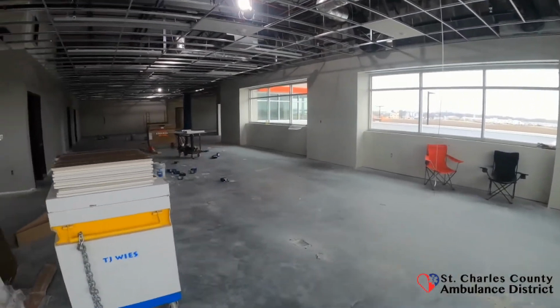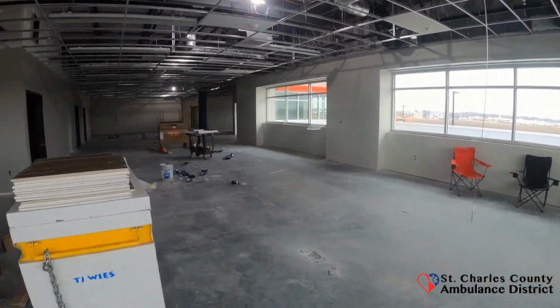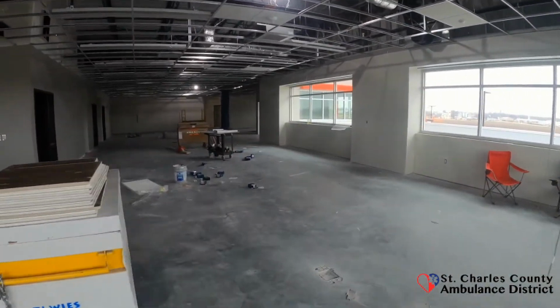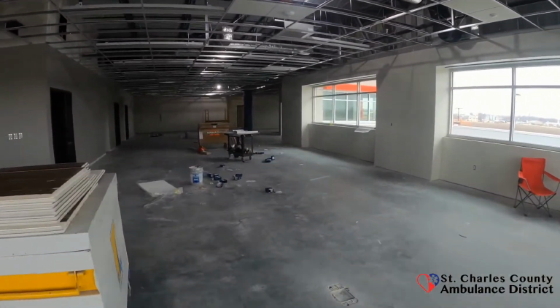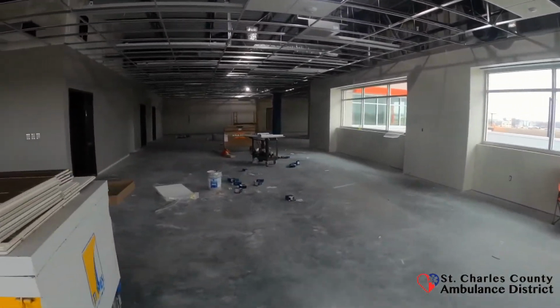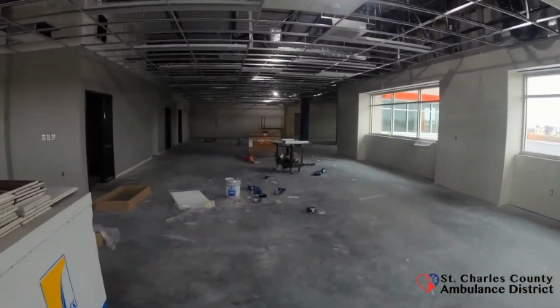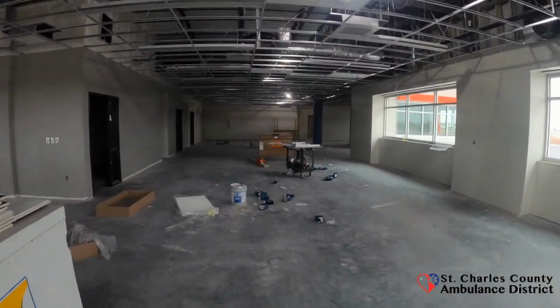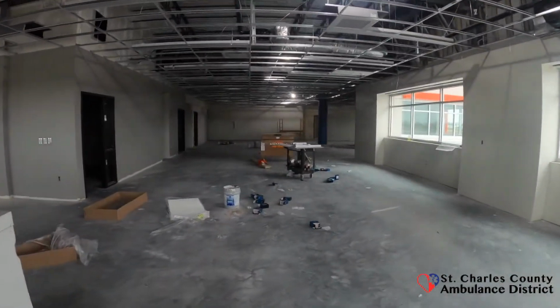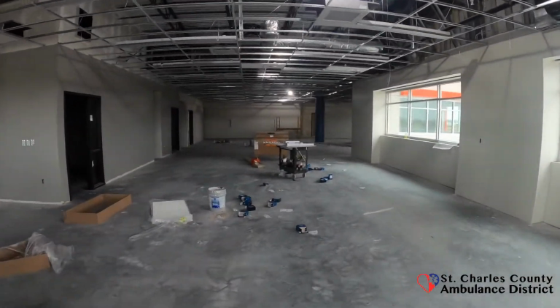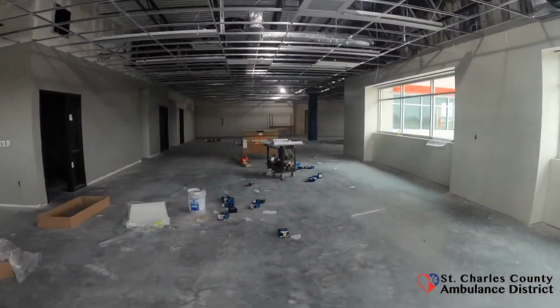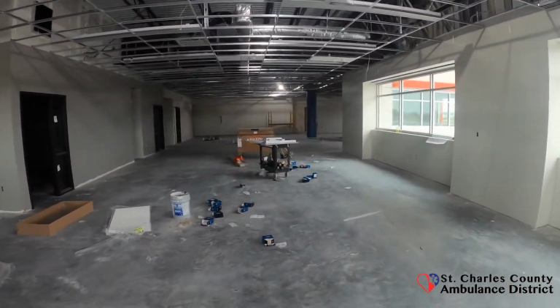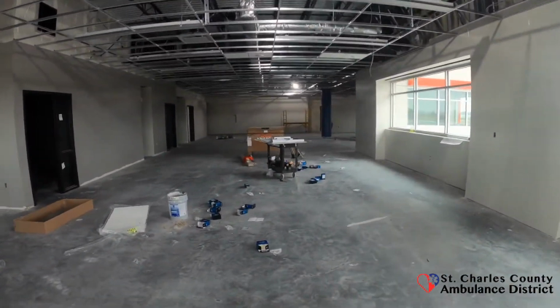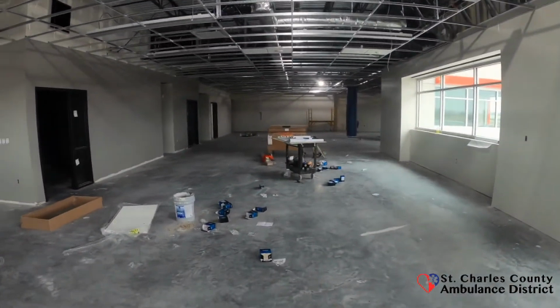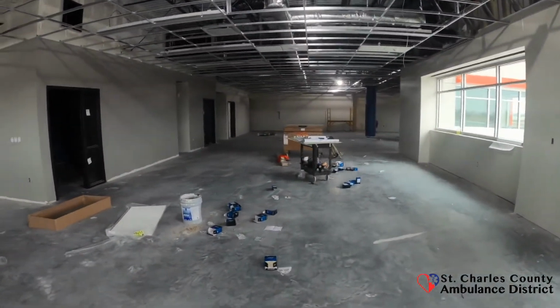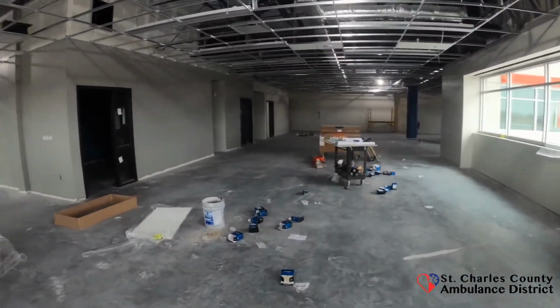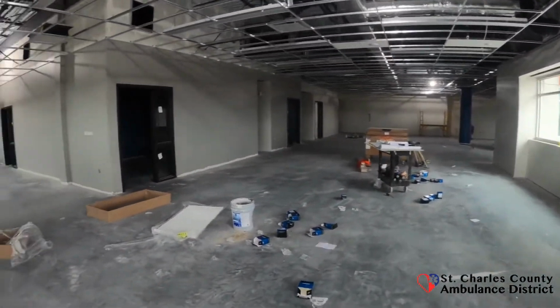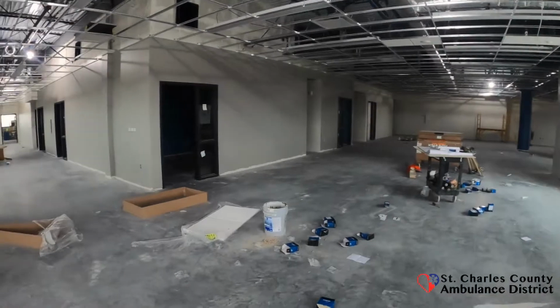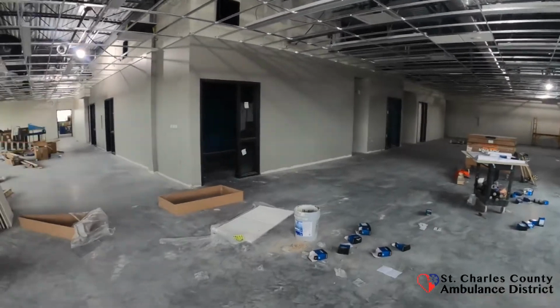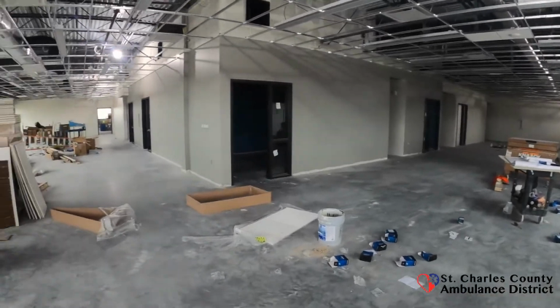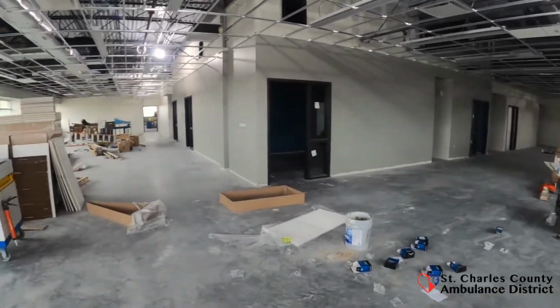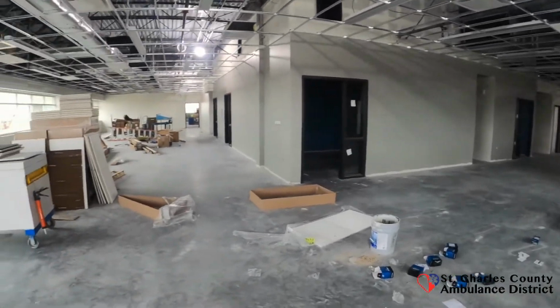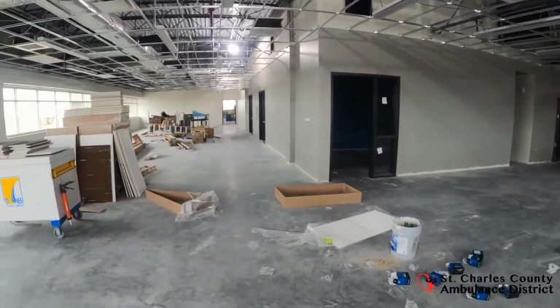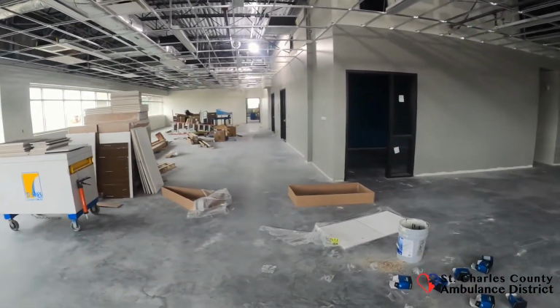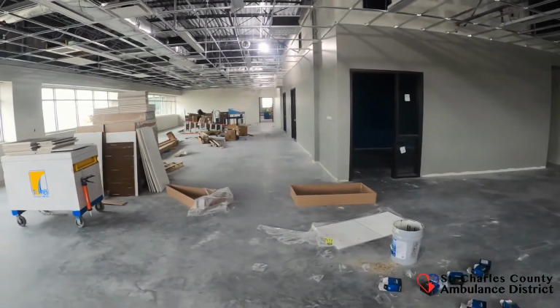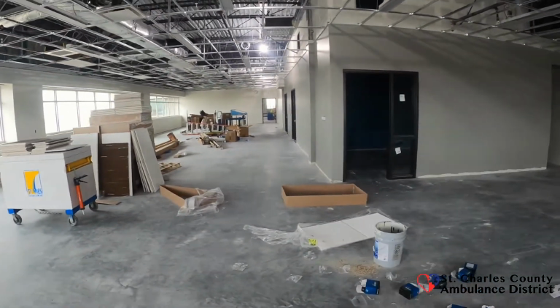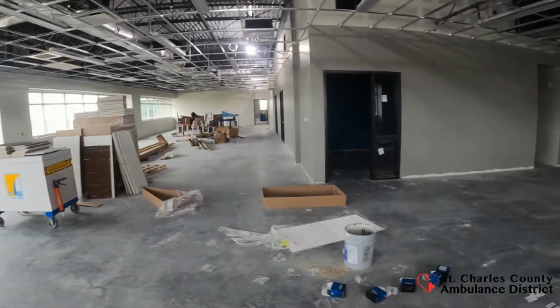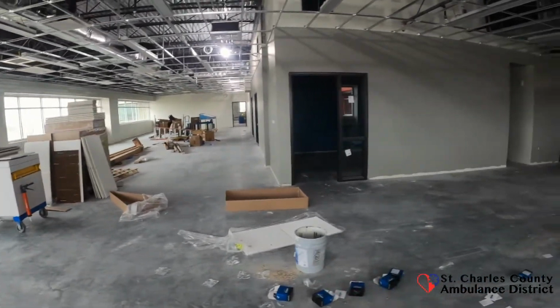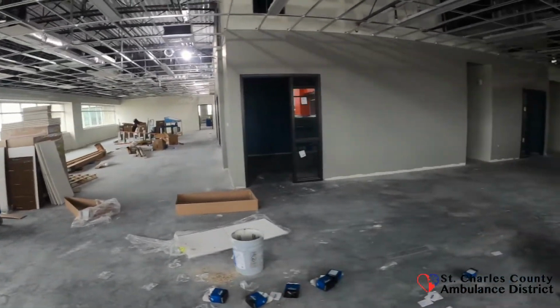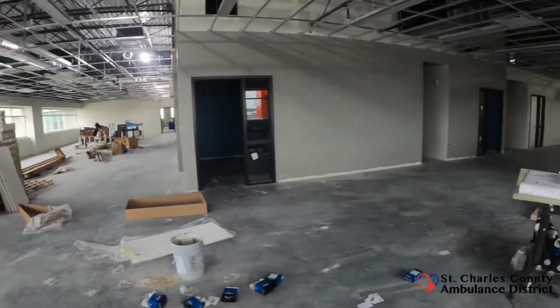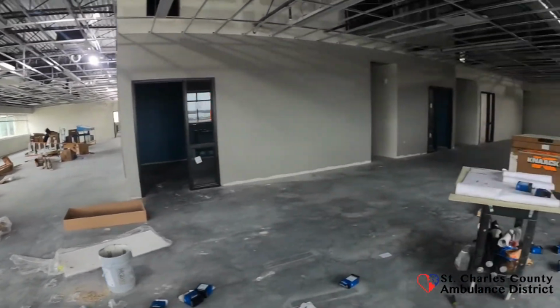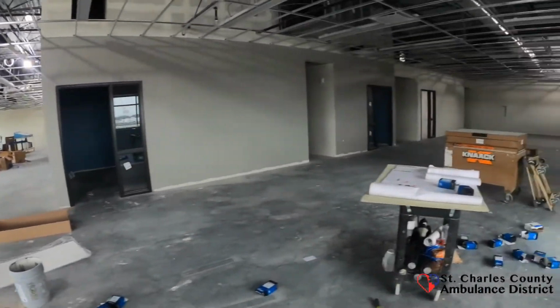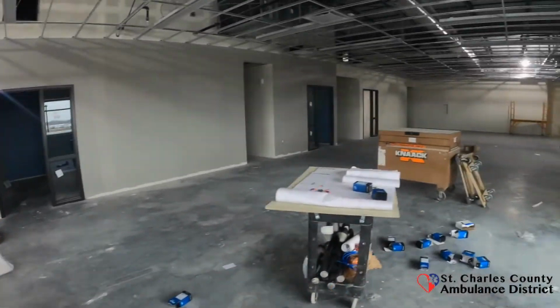Here on the upper level, you'll see the office space. There's a lot of open work area where we'll have desks and pods, and then a few offices.